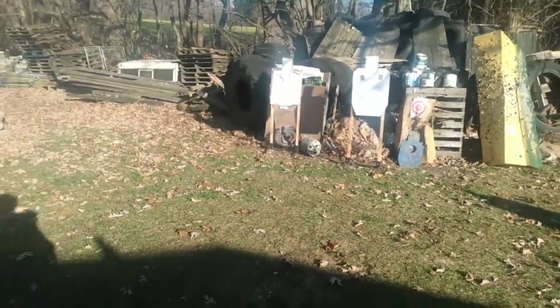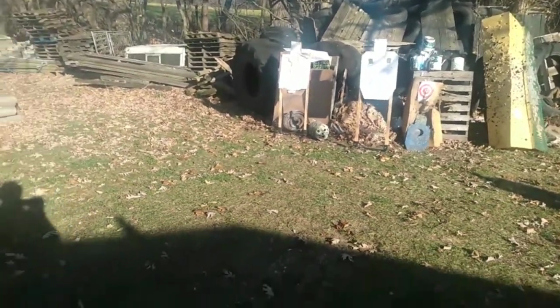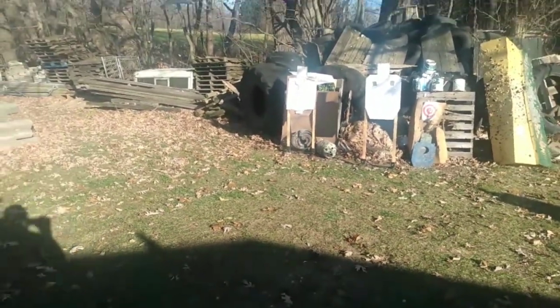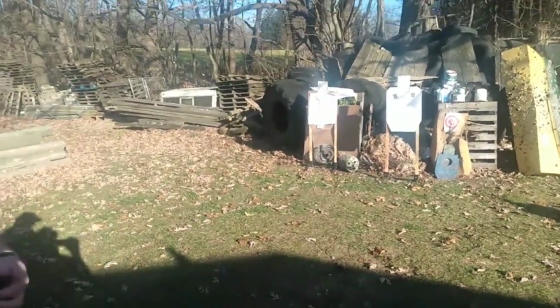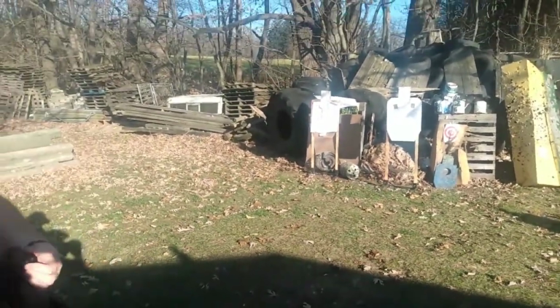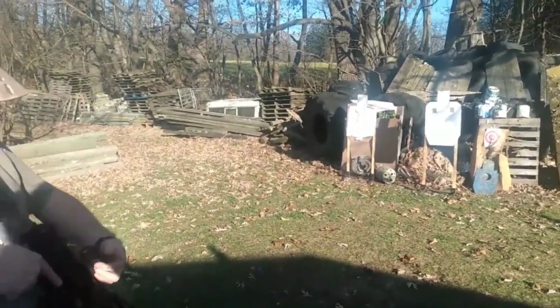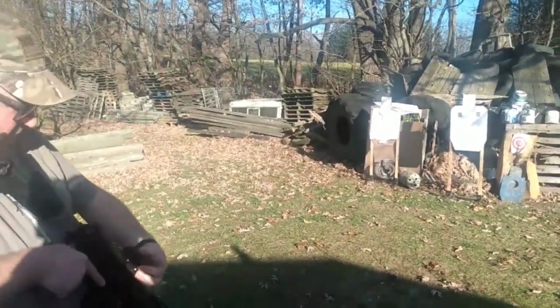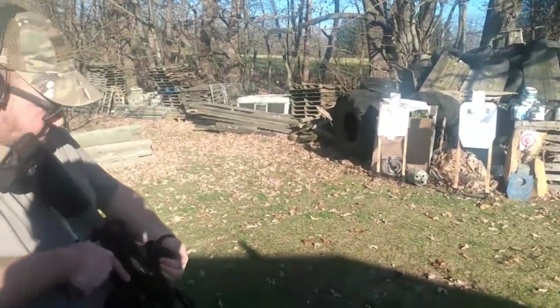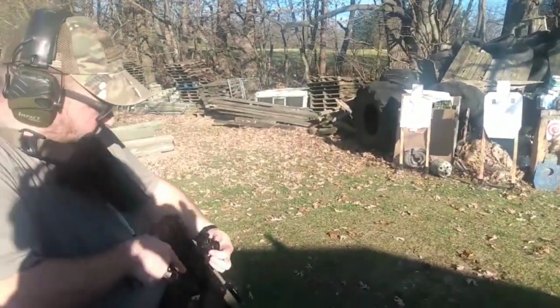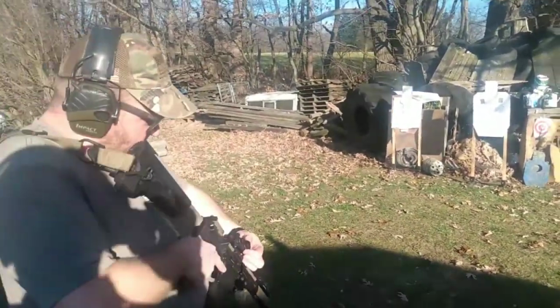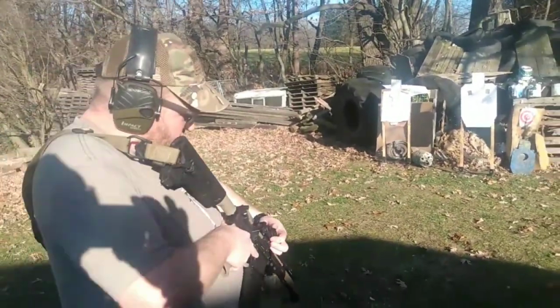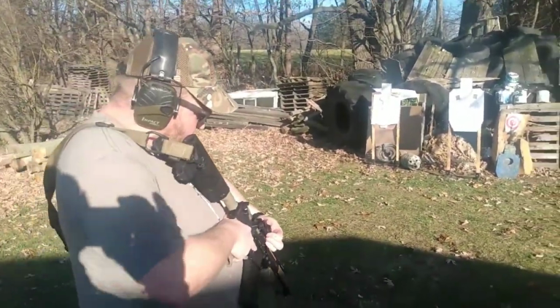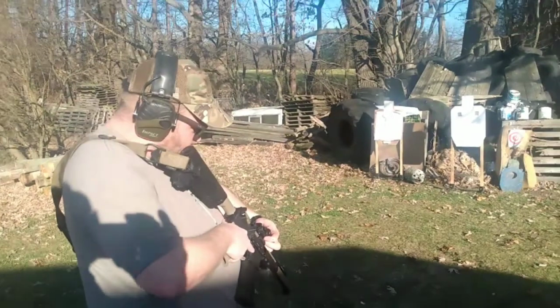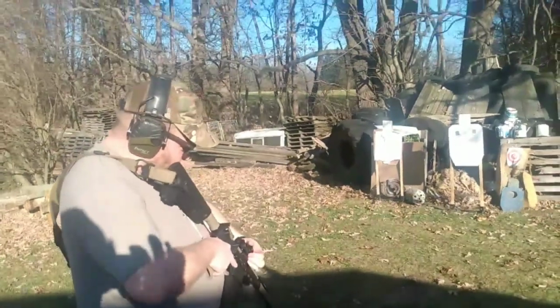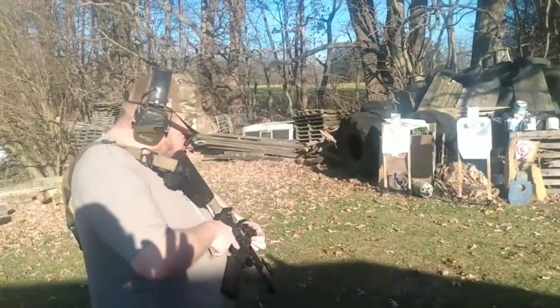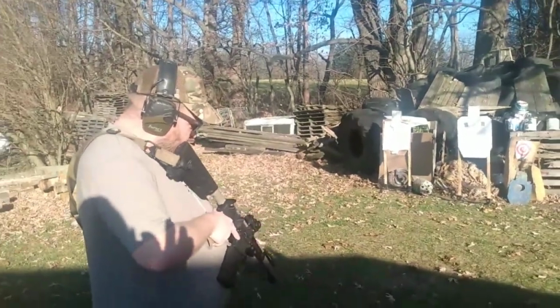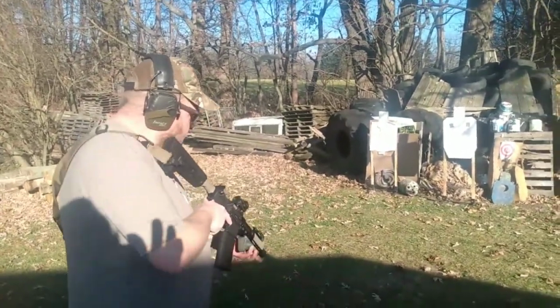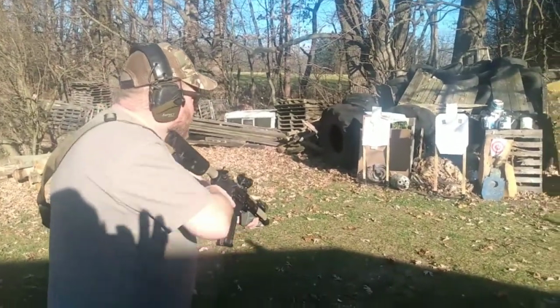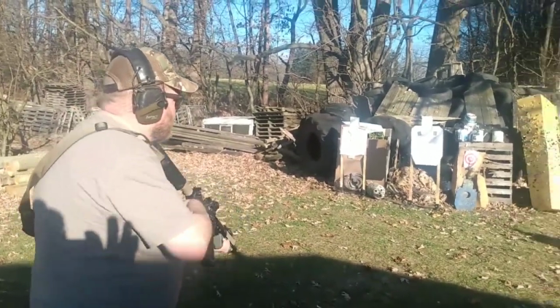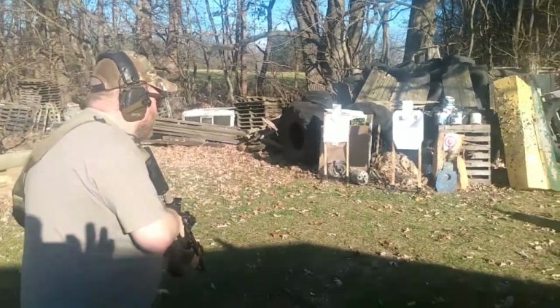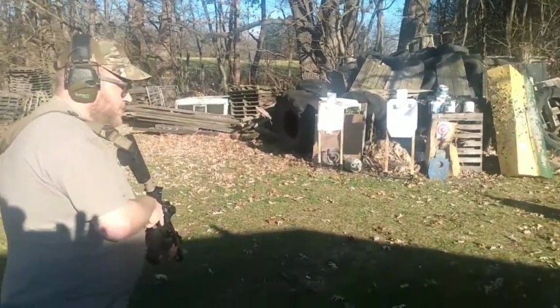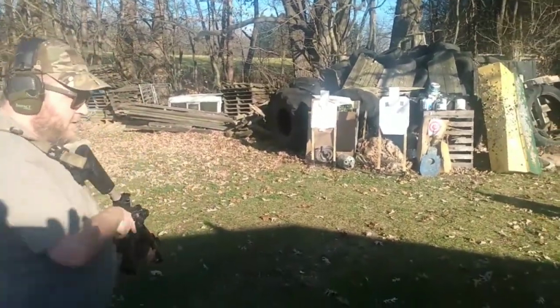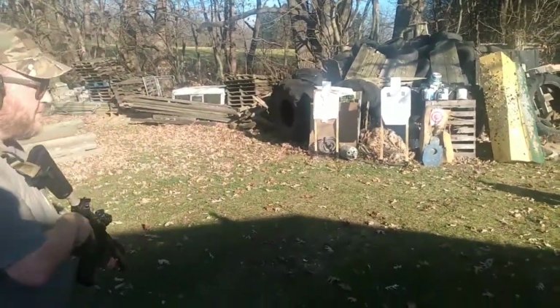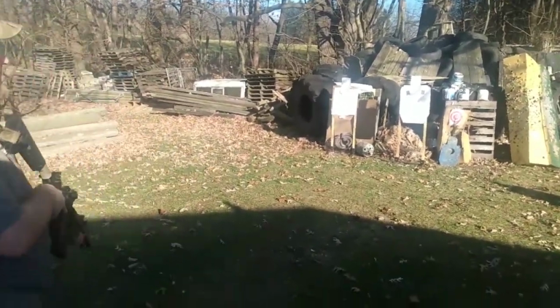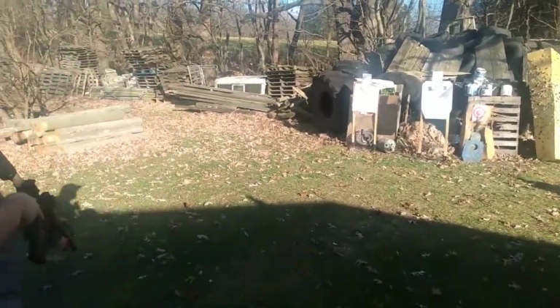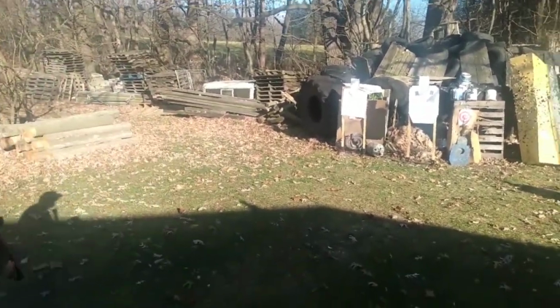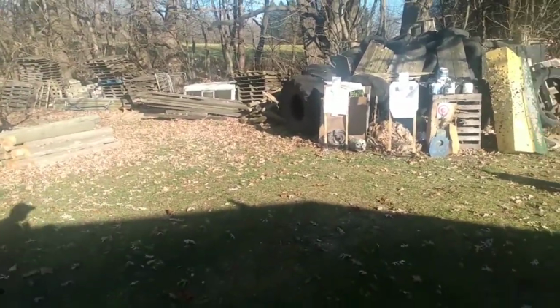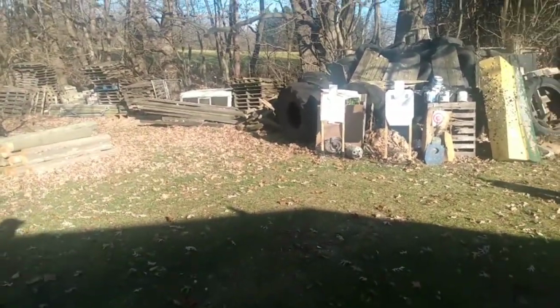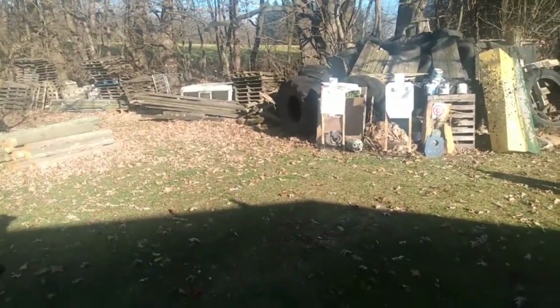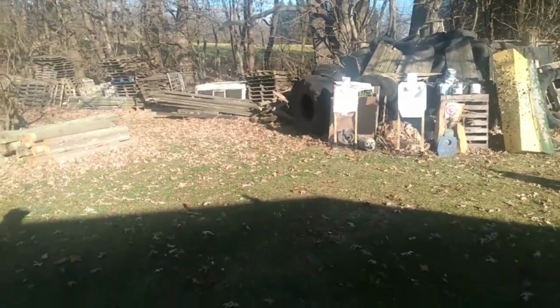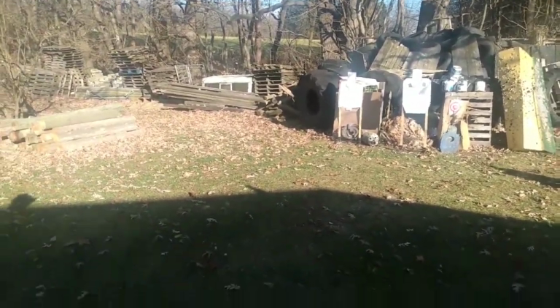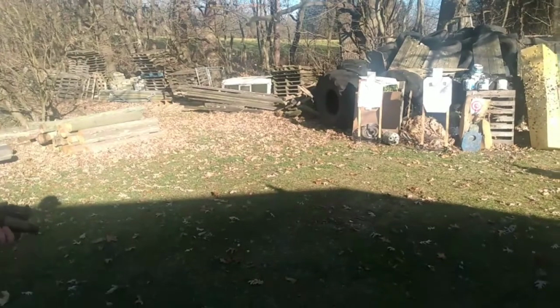Okay, so I got my dollar store optic off. Going to go a little bit further back here.